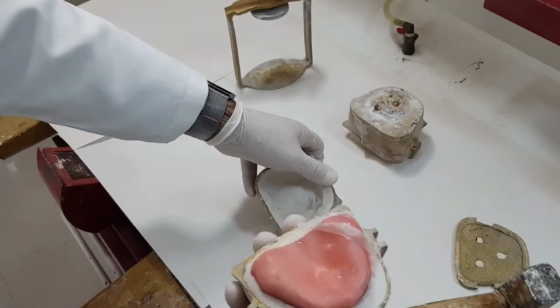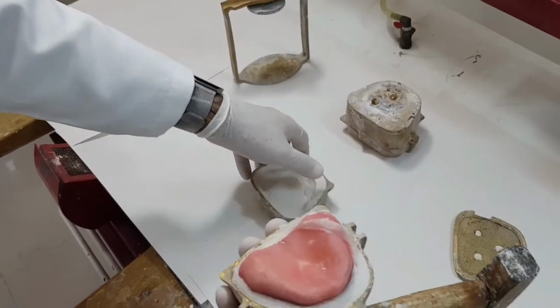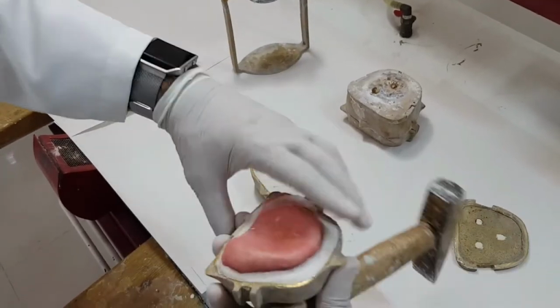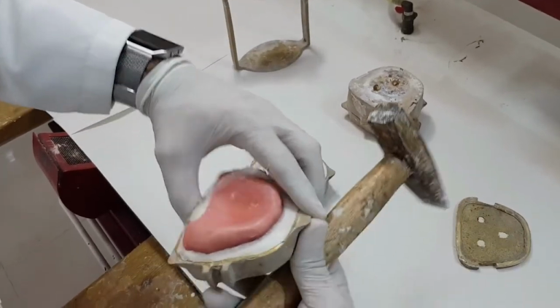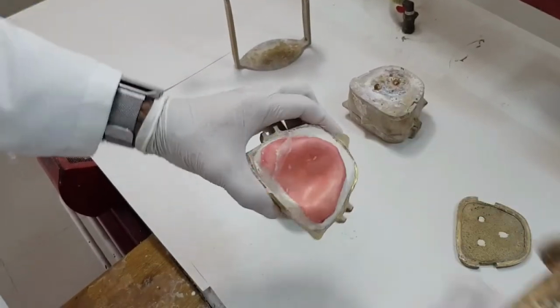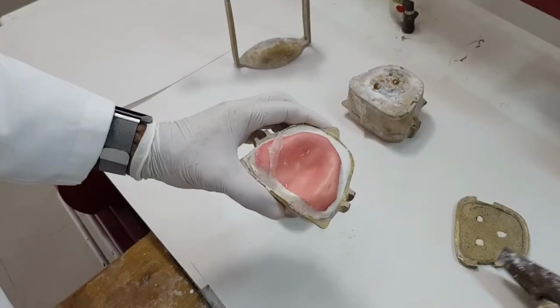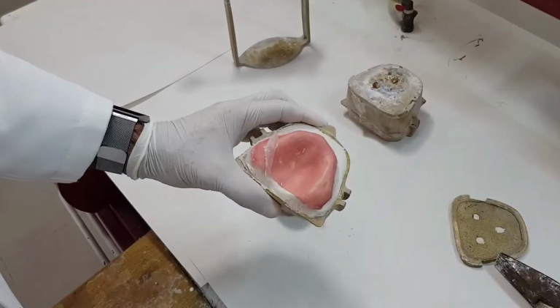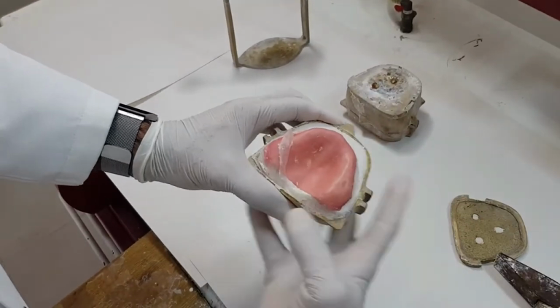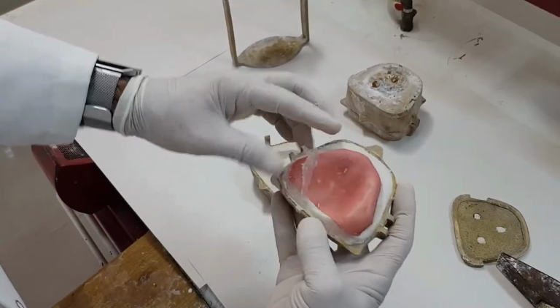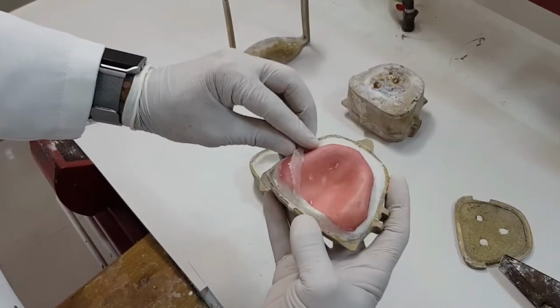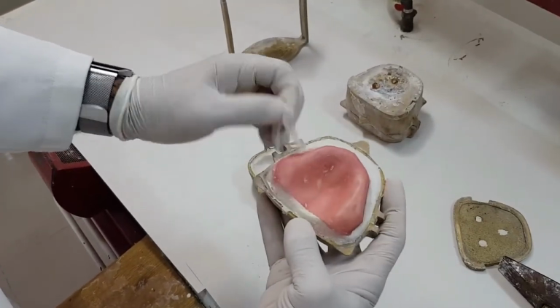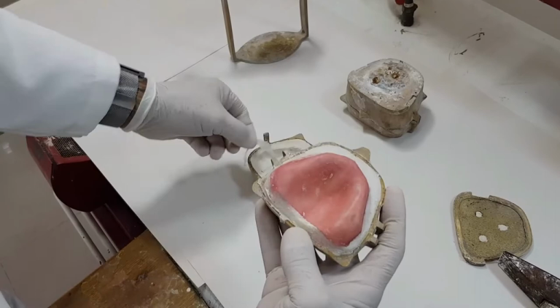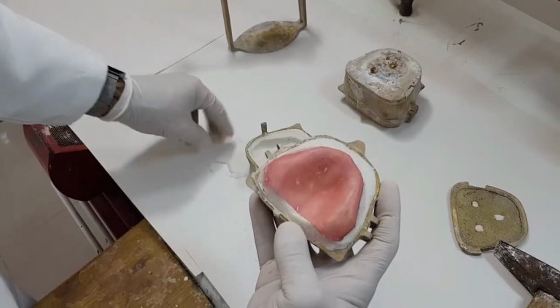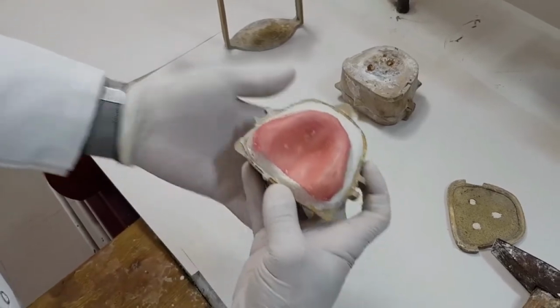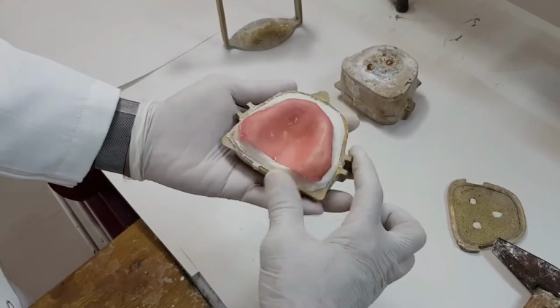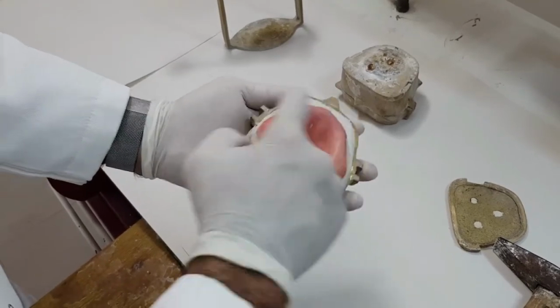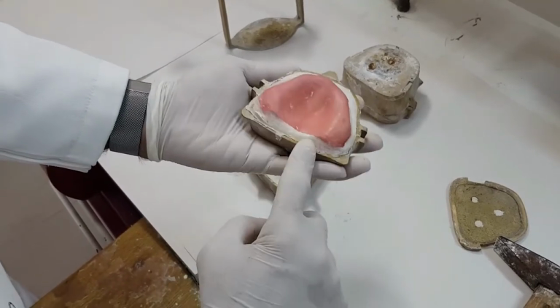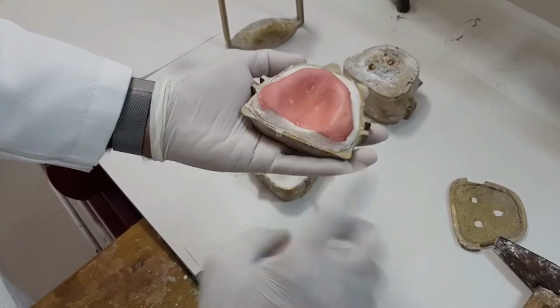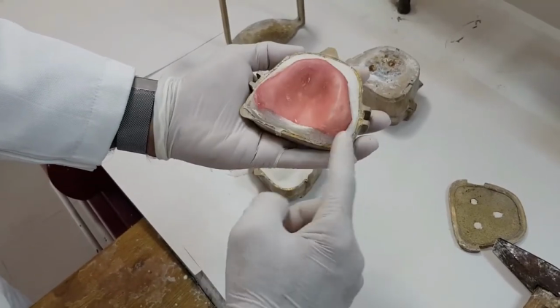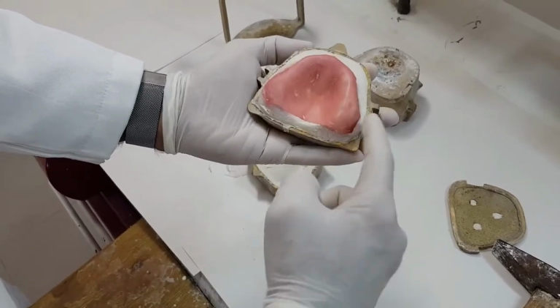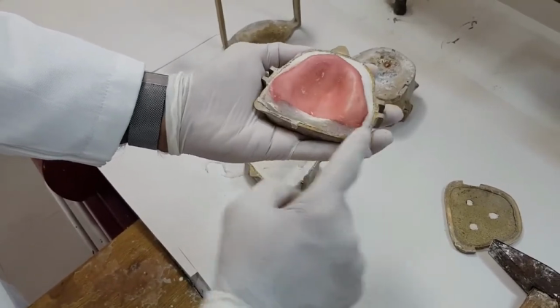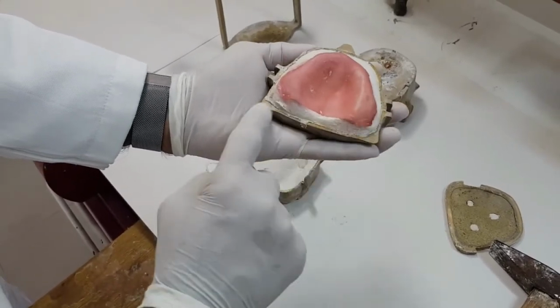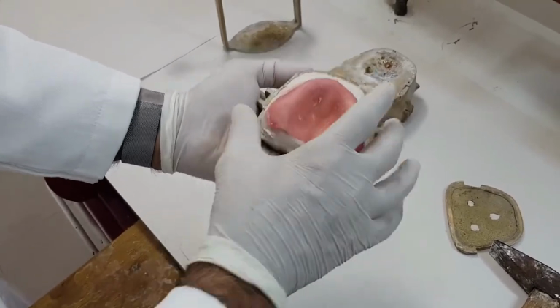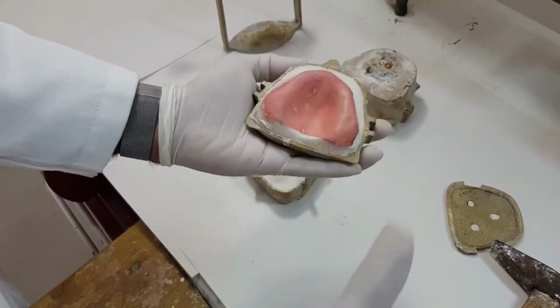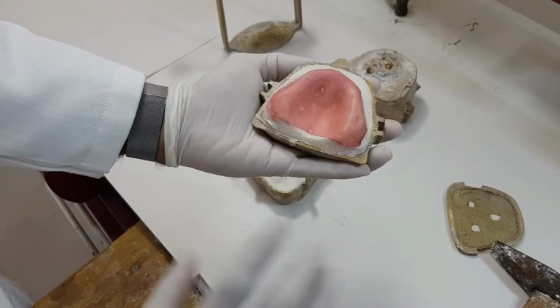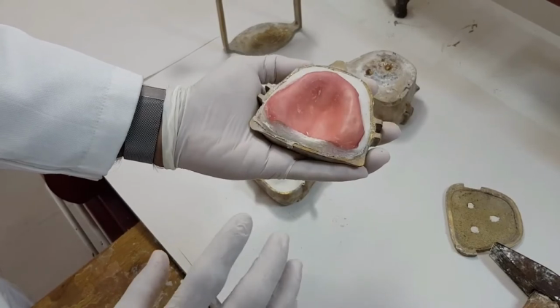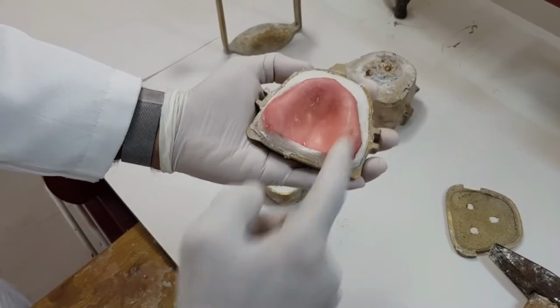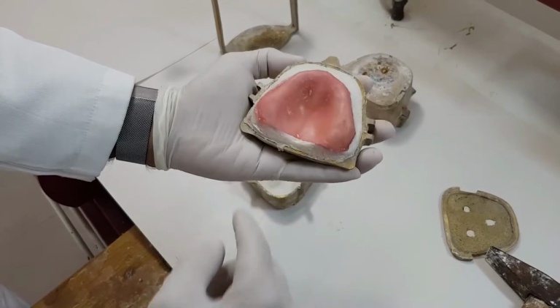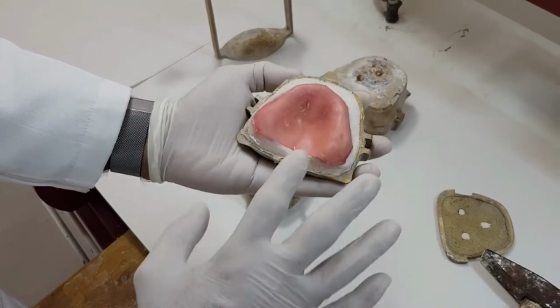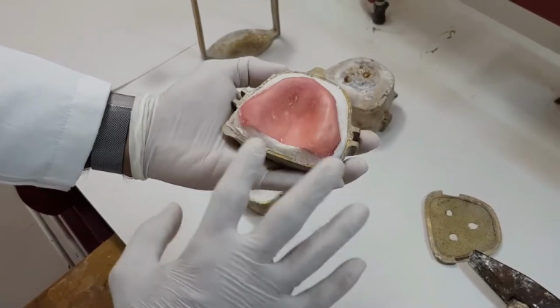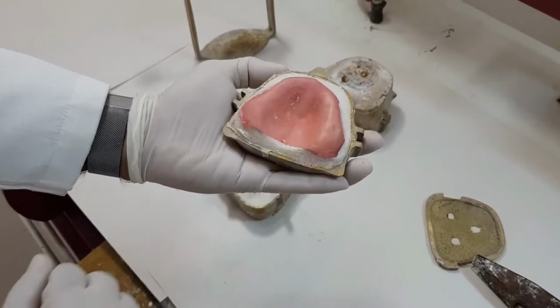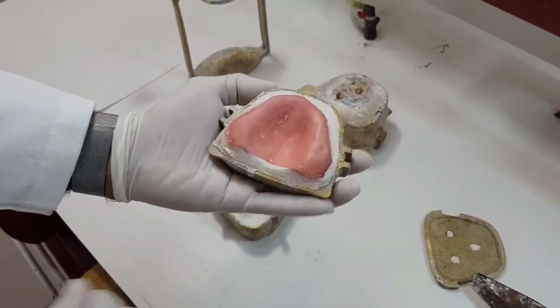So we have taken — this is the maxillary denture base which is cured. As you can see, if there are no undercuts, everything opens up smoothly and there won't be any breakage of the cast either.